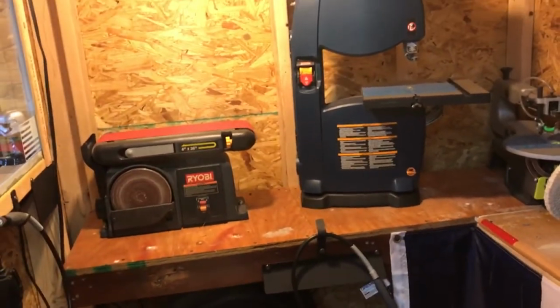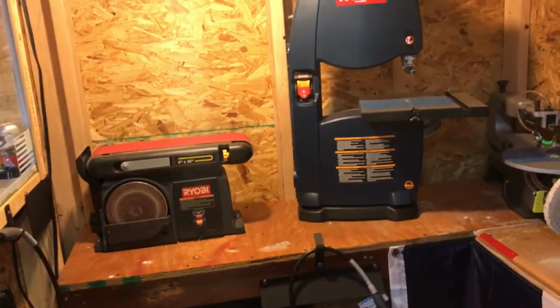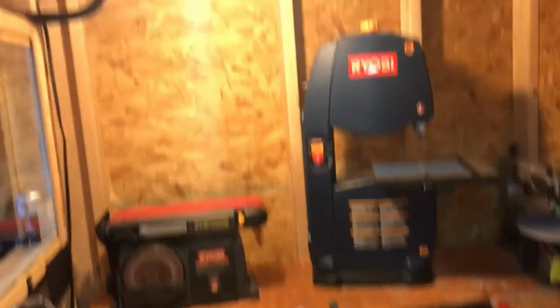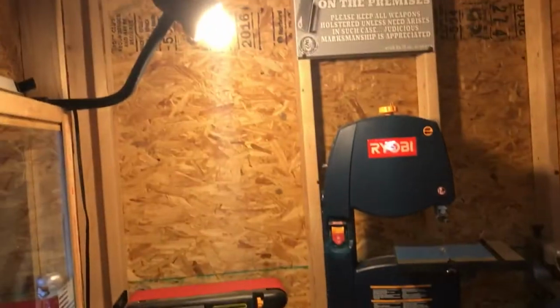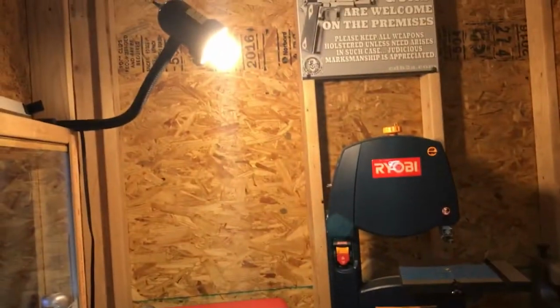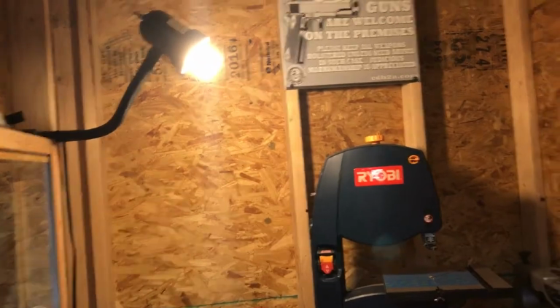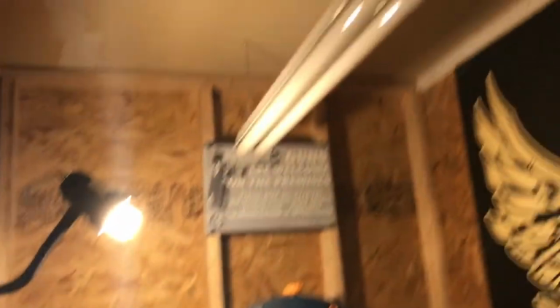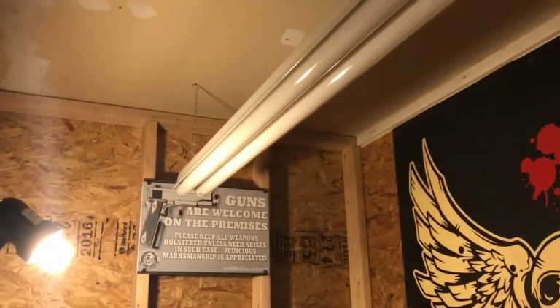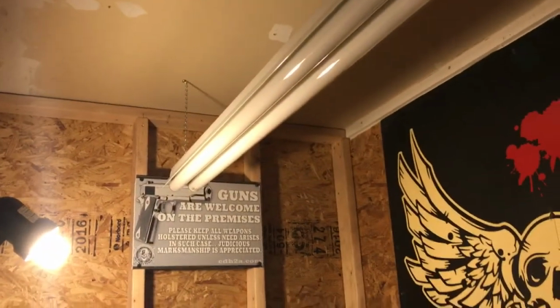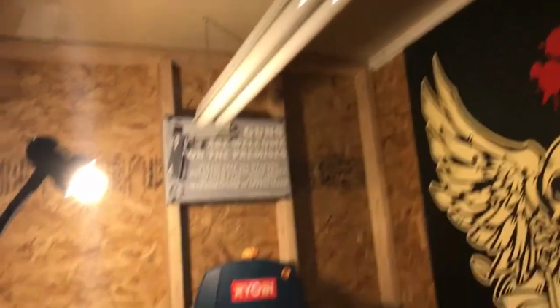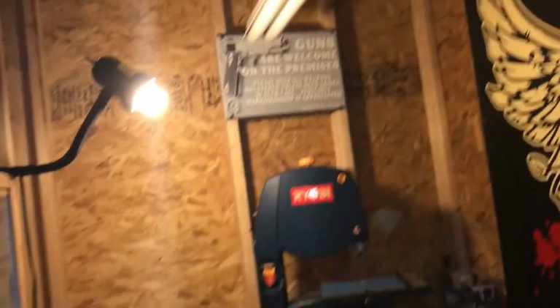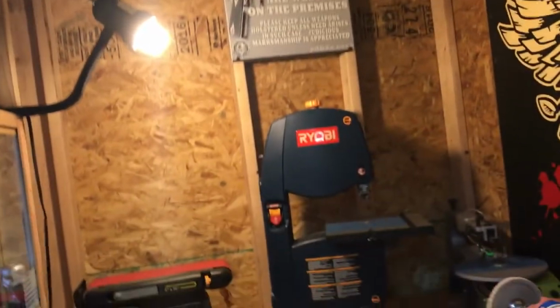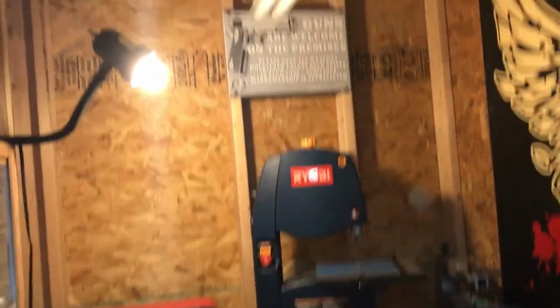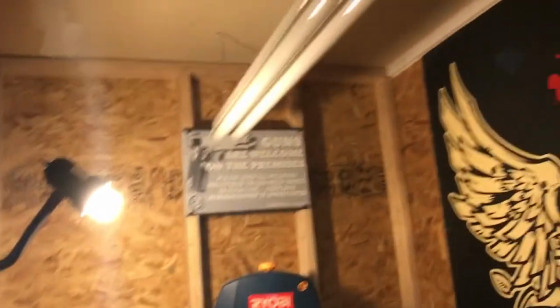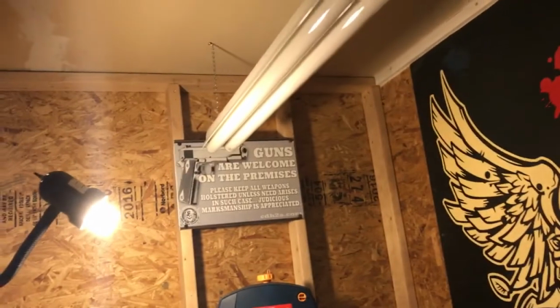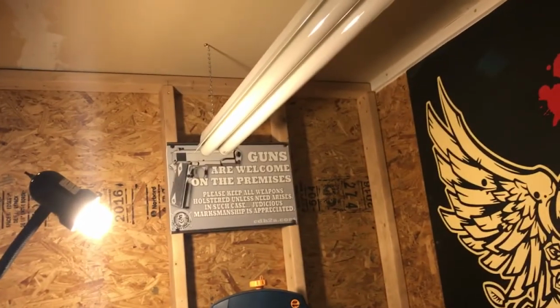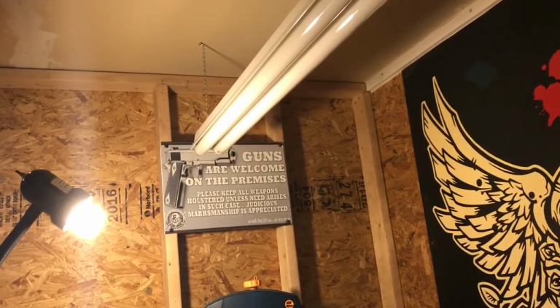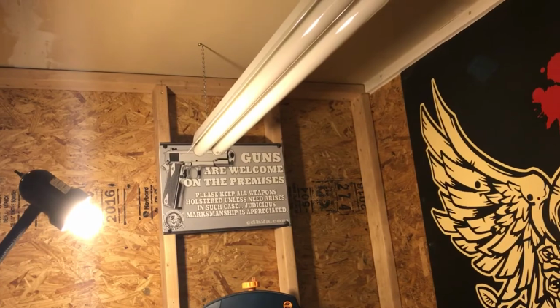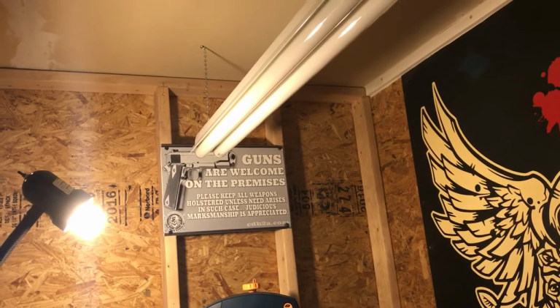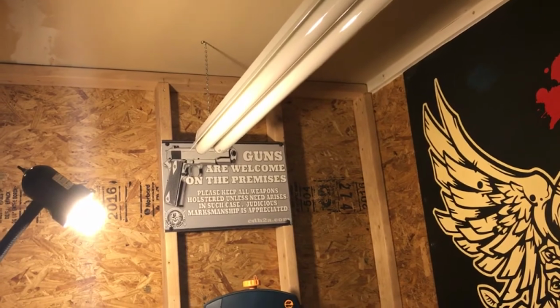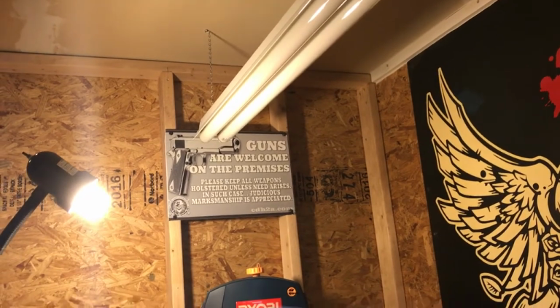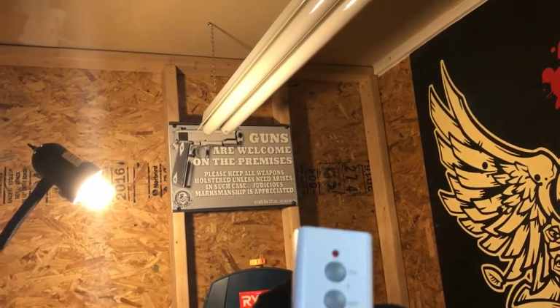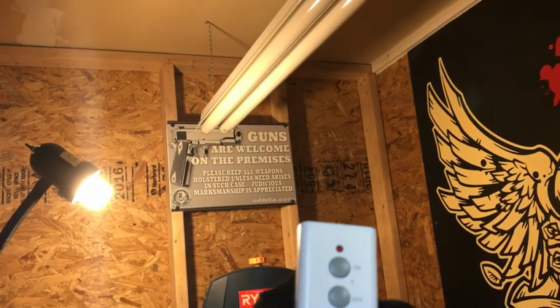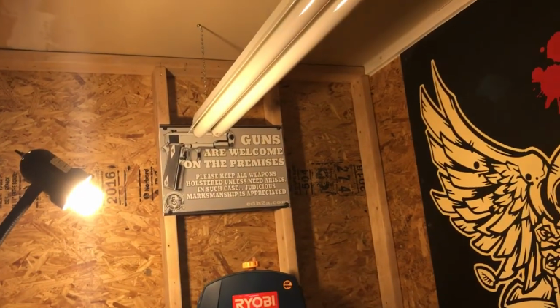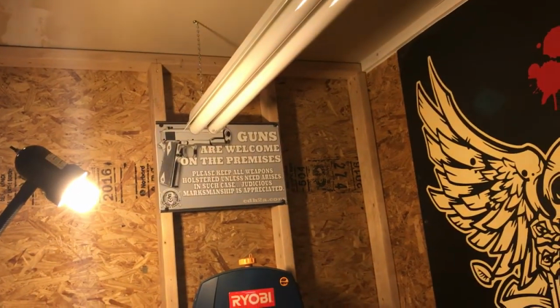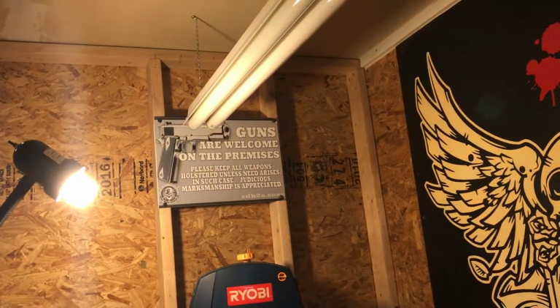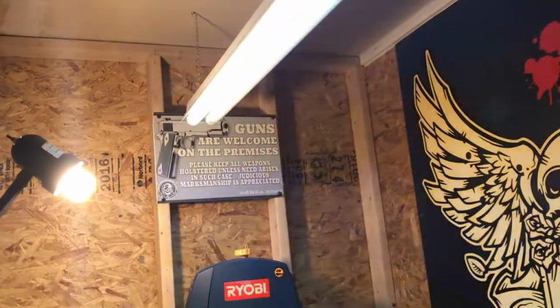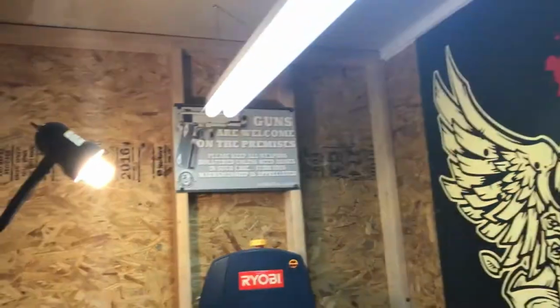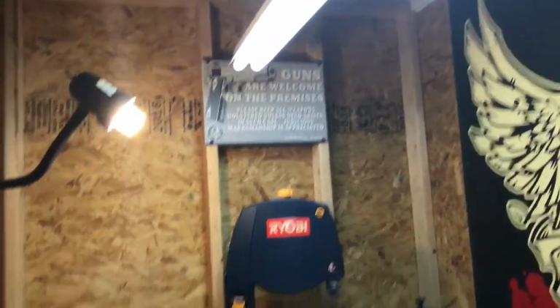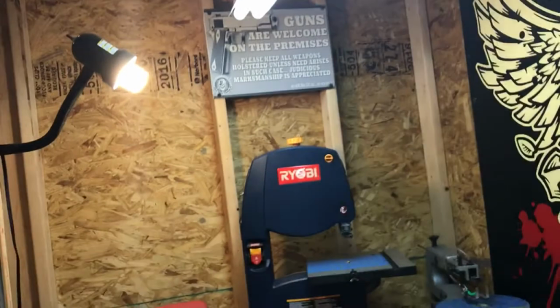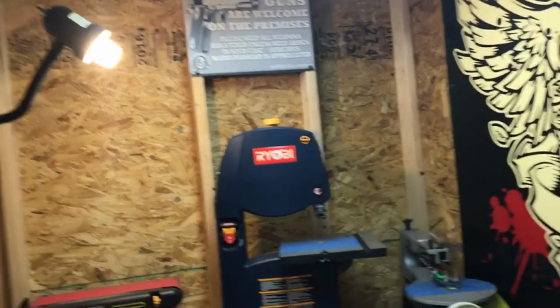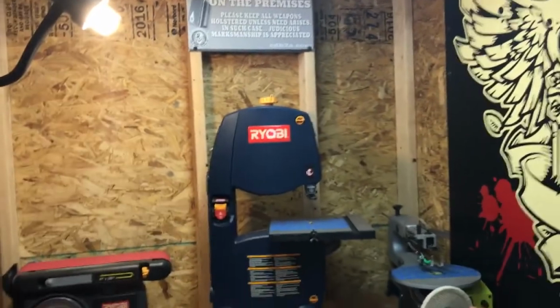I've got one light right here, but I do have a second light, and the second light I actually have on a remote, so I can get some more light in there.